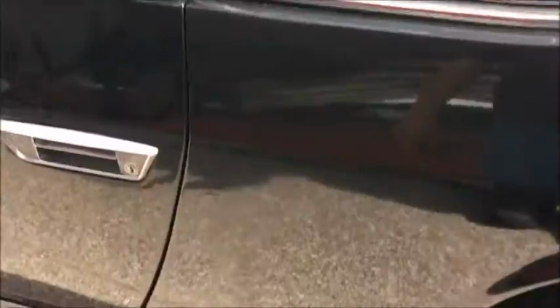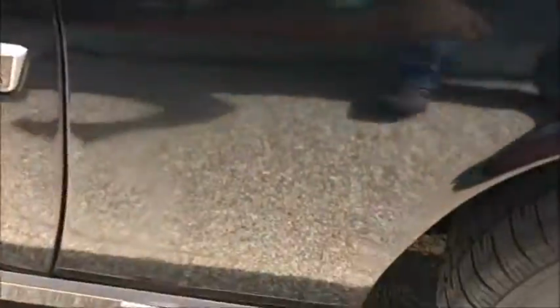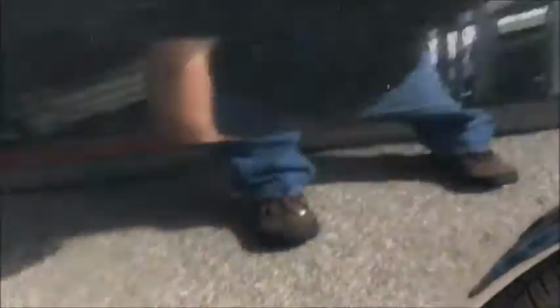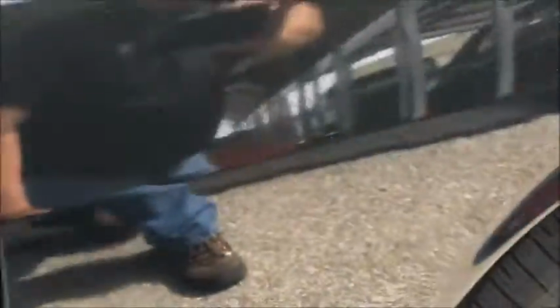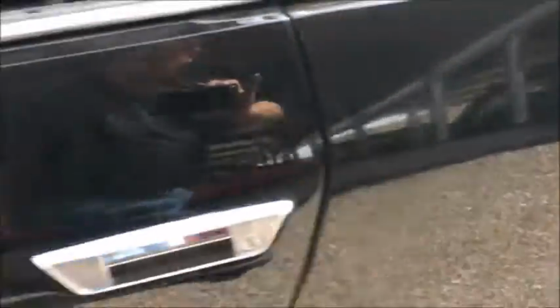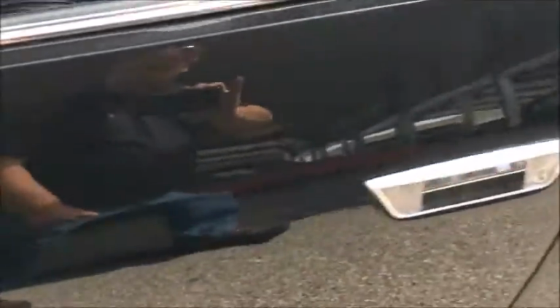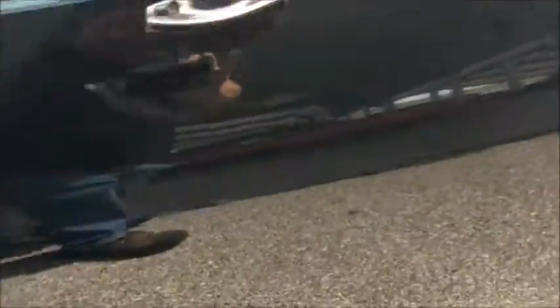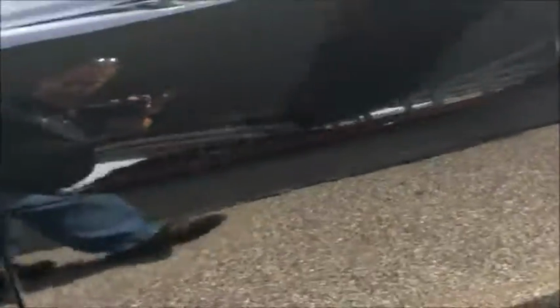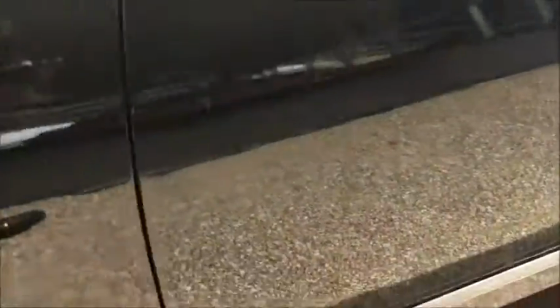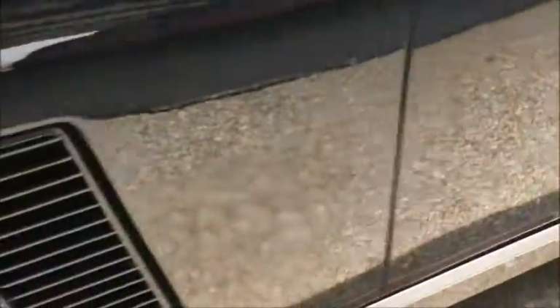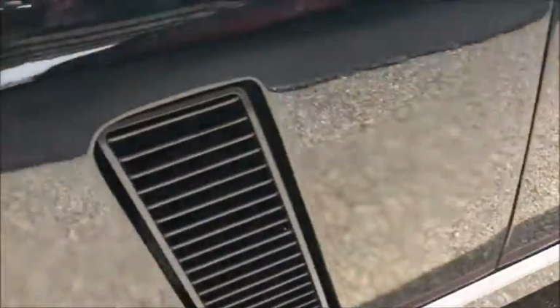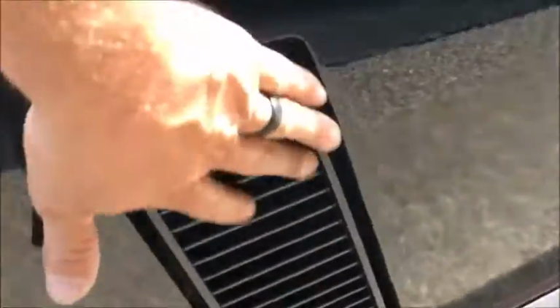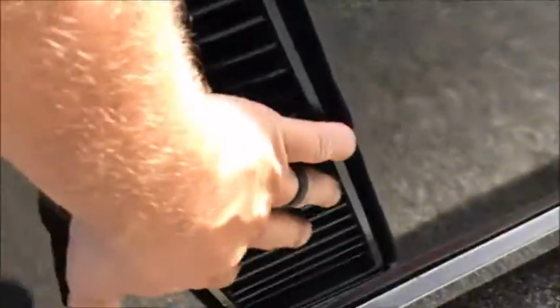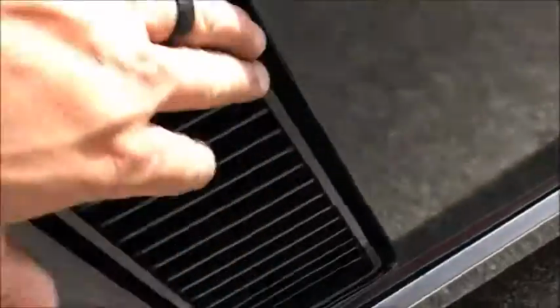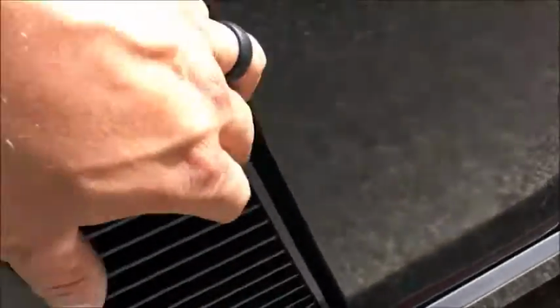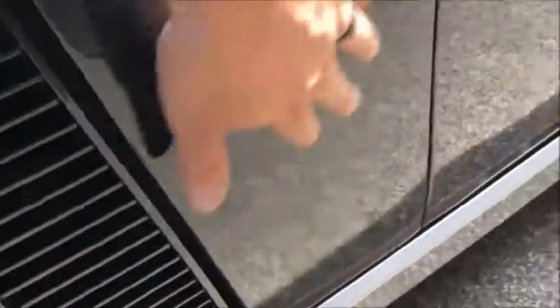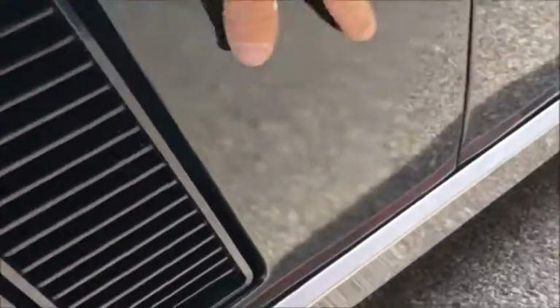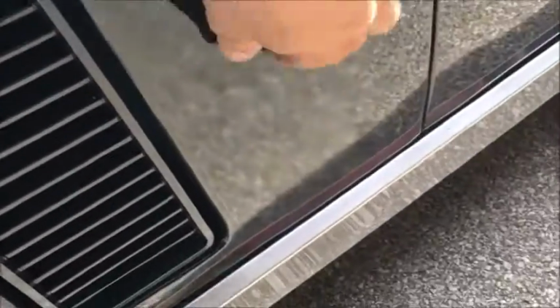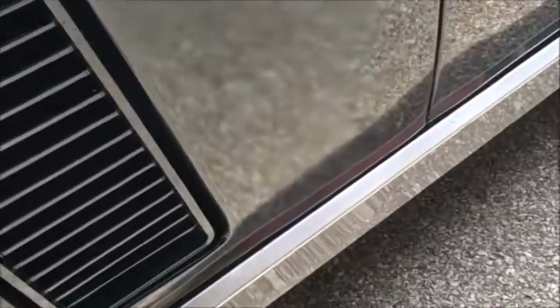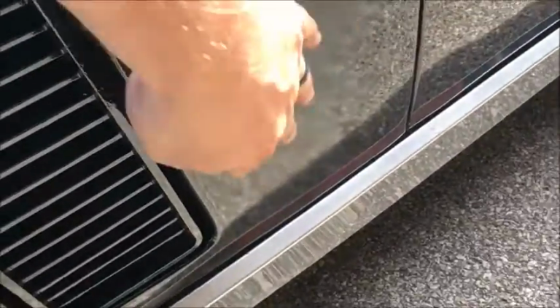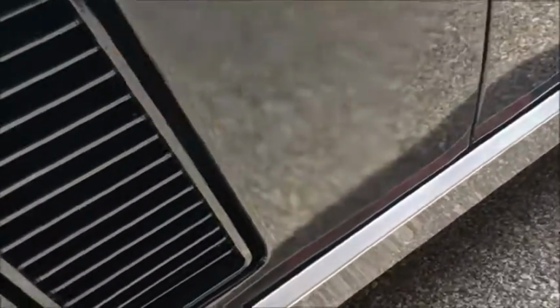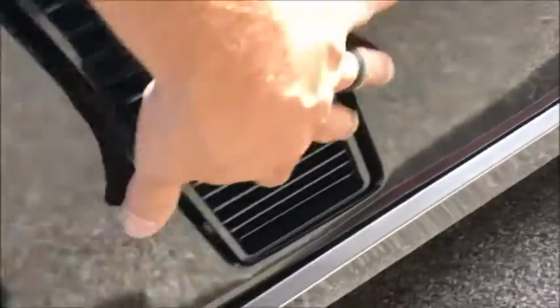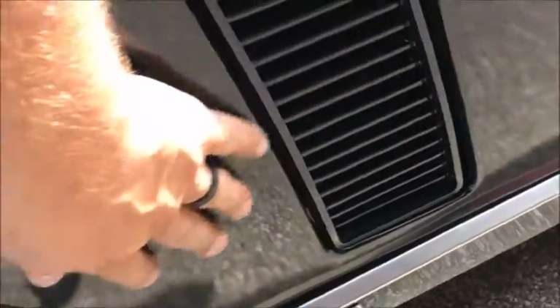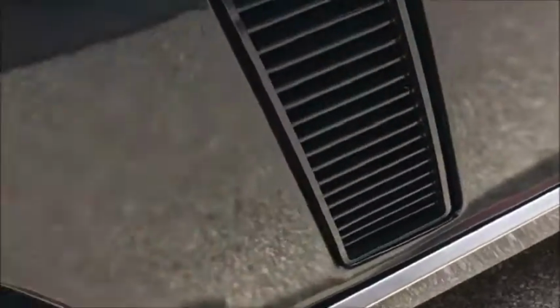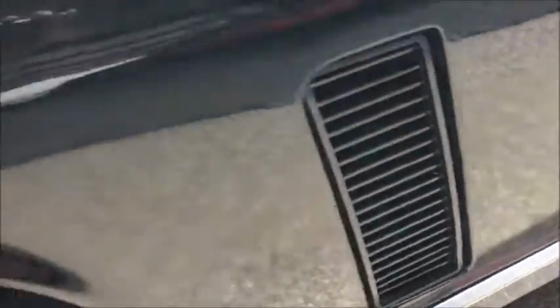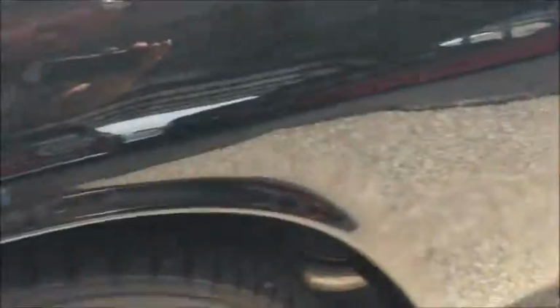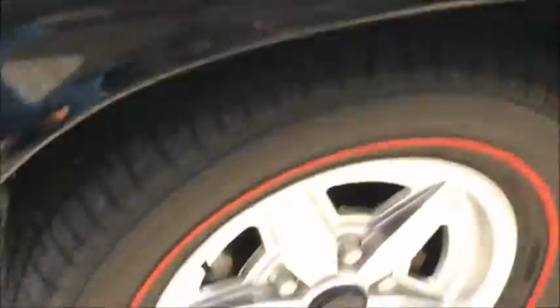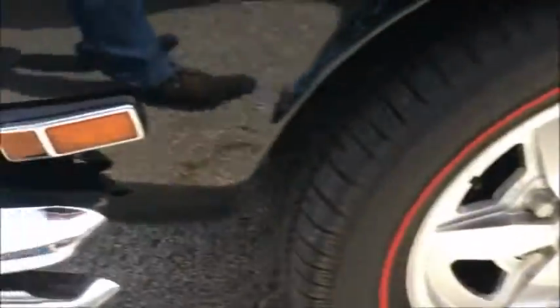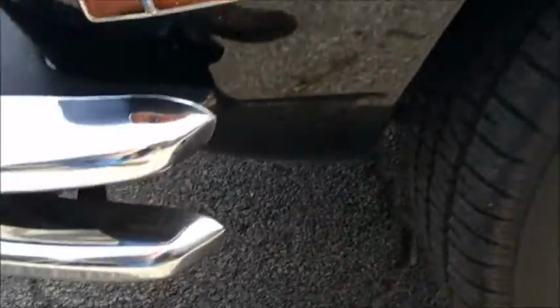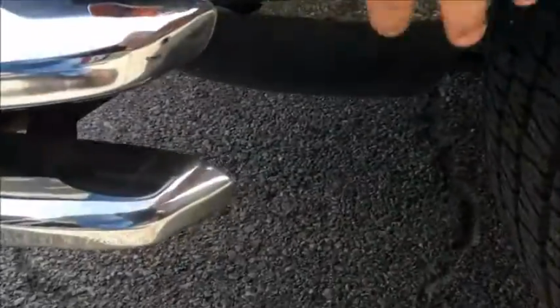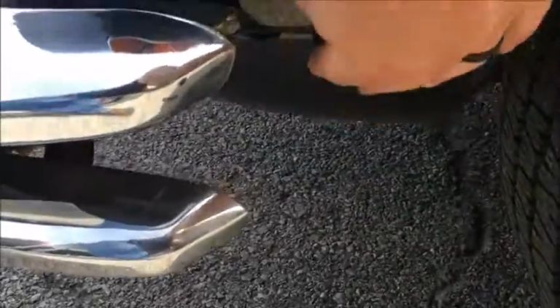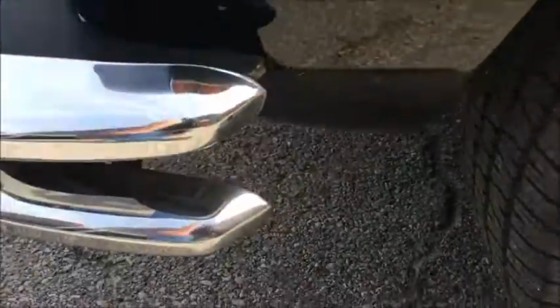It looks like they've done some touch-up work. They sprayed right over everything as one piece. There's orange peel here that hasn't been buffed out correctly, and you can see it right down in here.